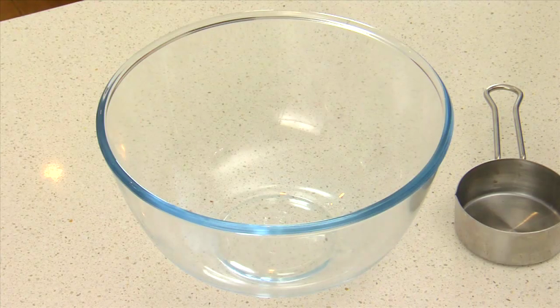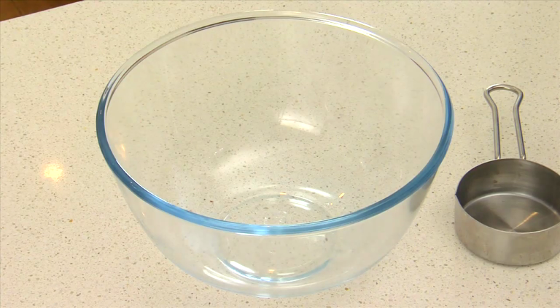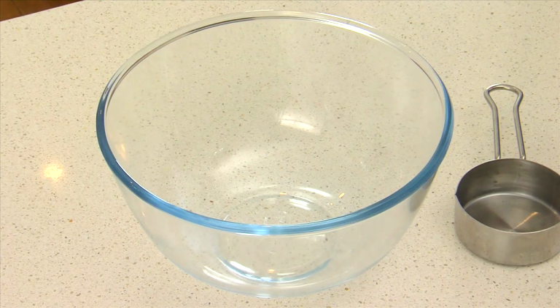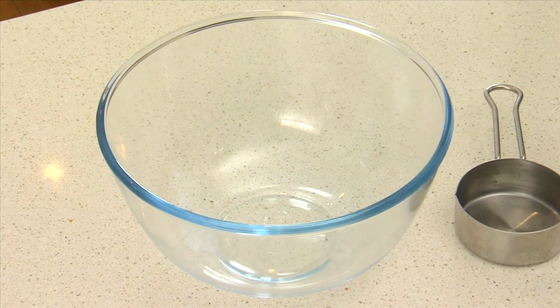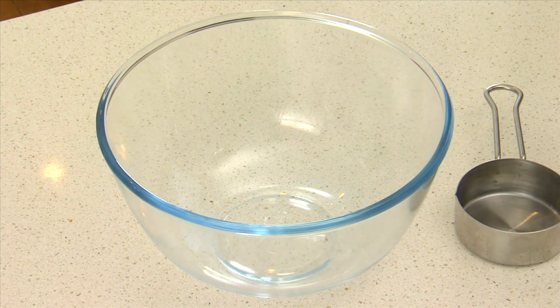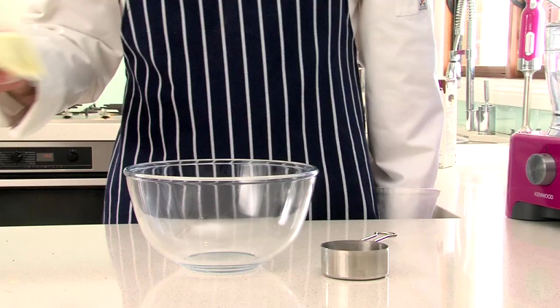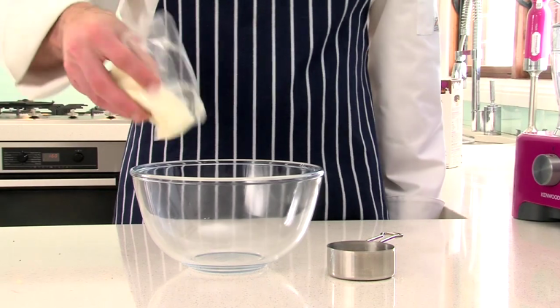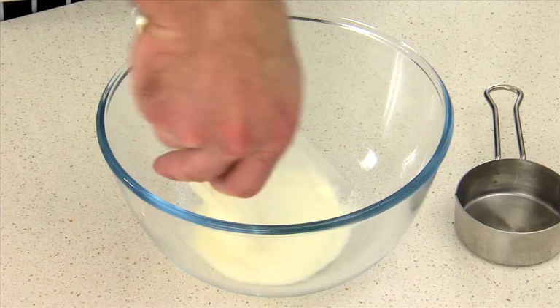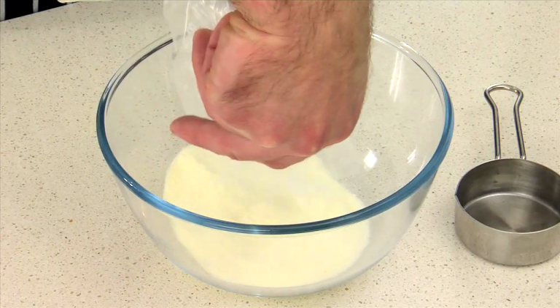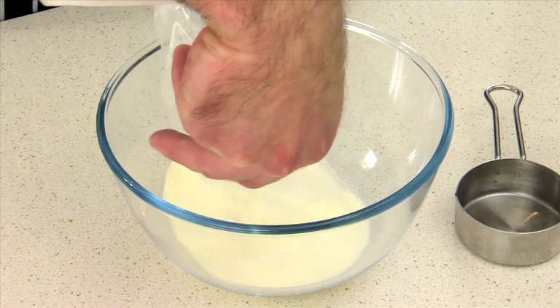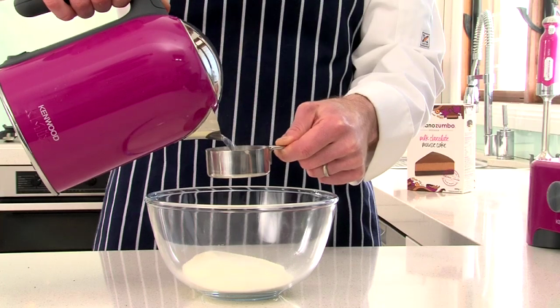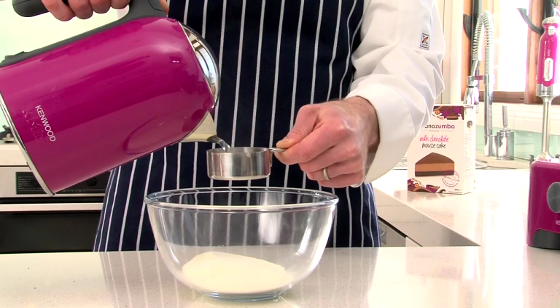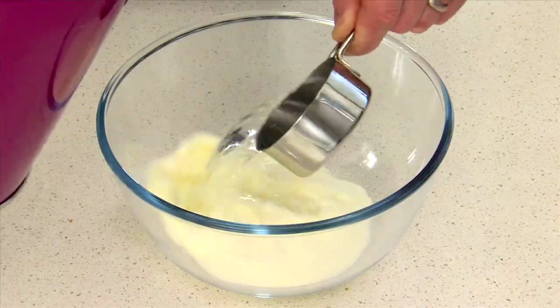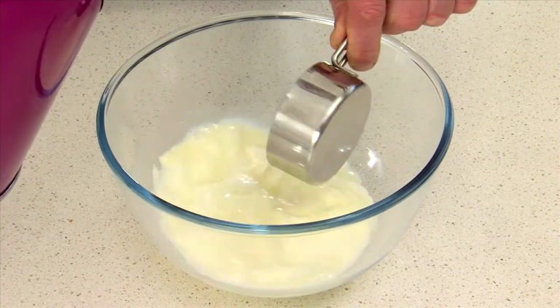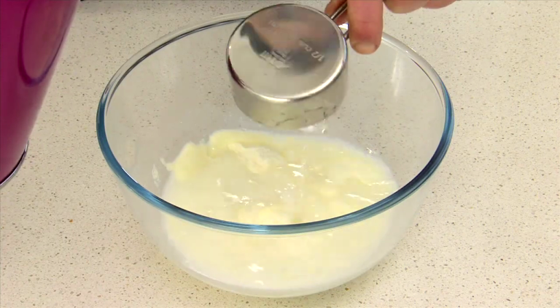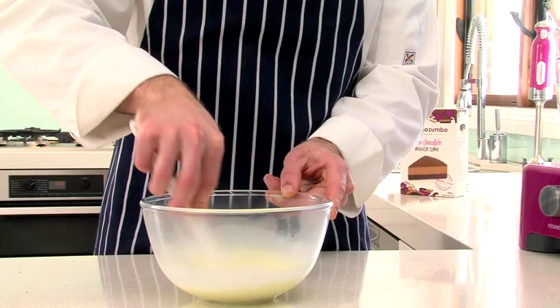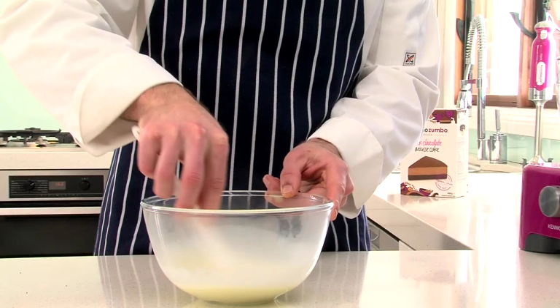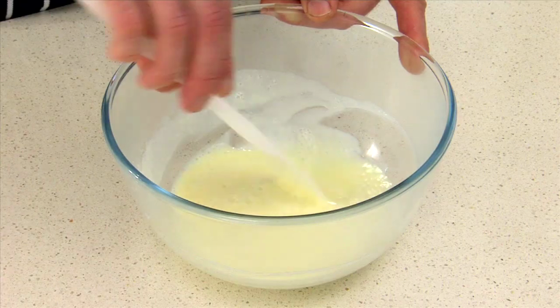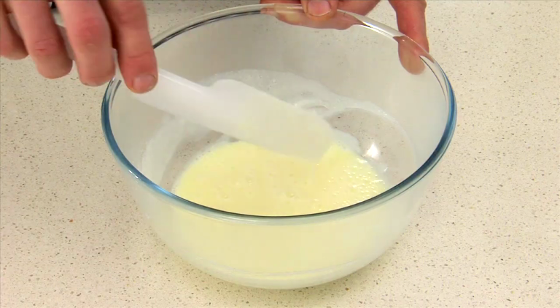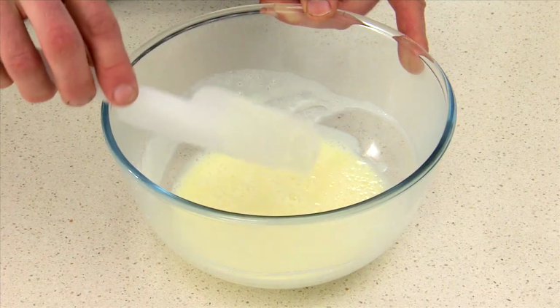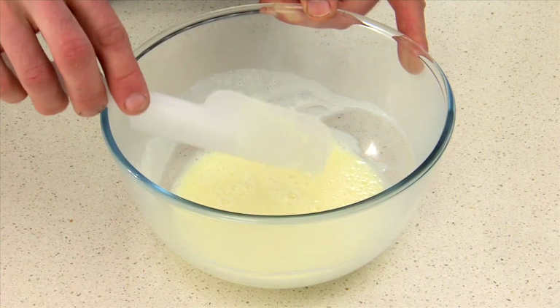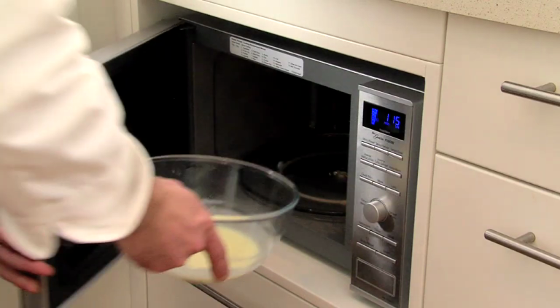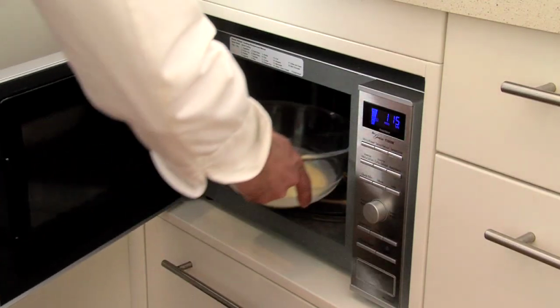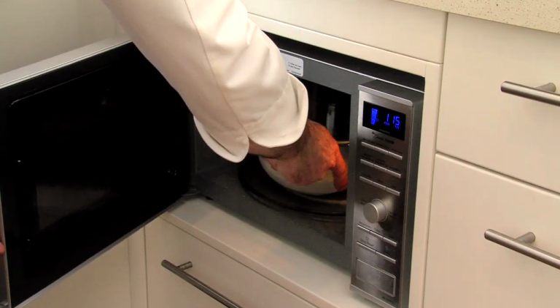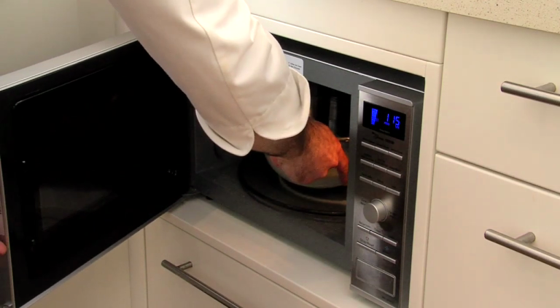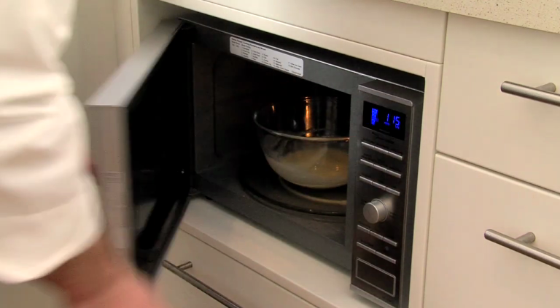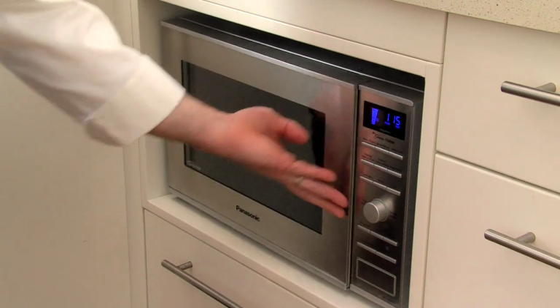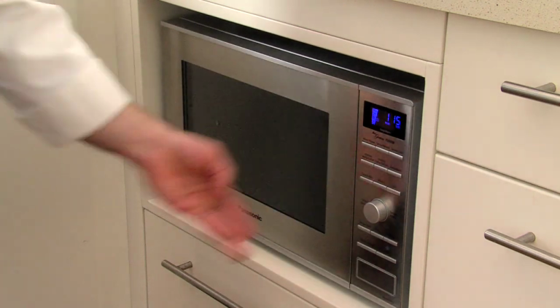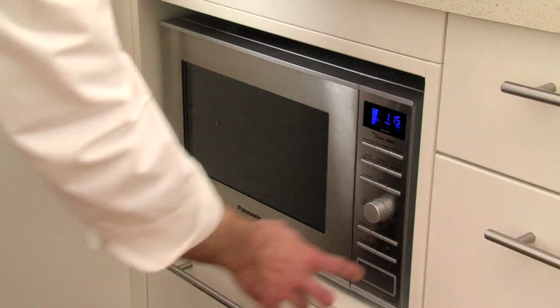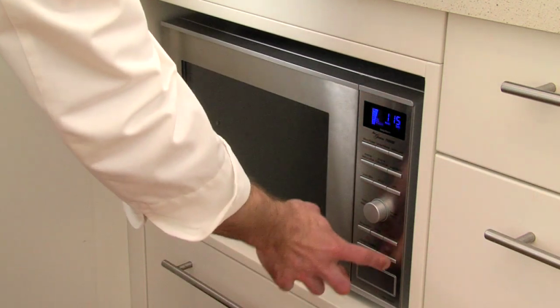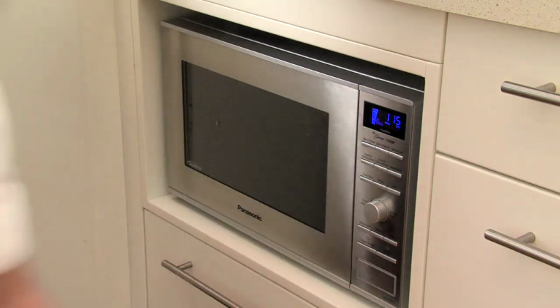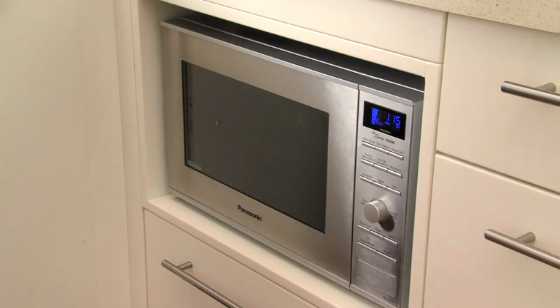In a large microwavable bowl, combine the custard mix and half a cup of boiling water. Place it in the microwave until it comes to the boil. That should take about 75 seconds on high.